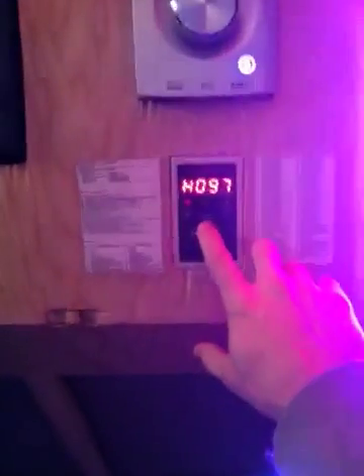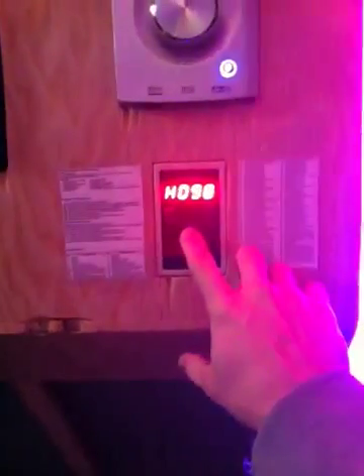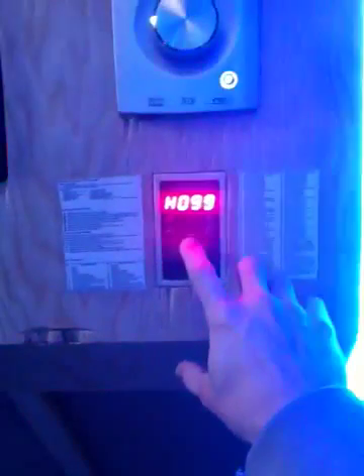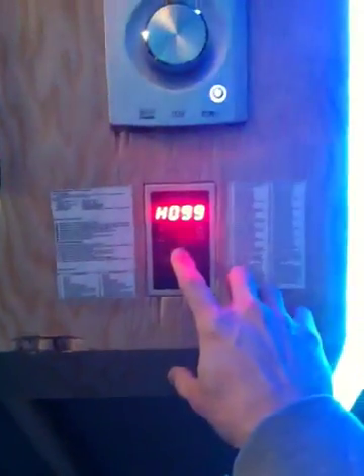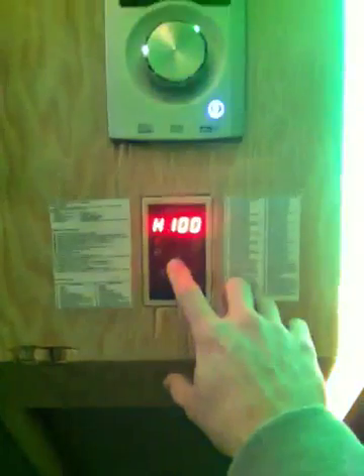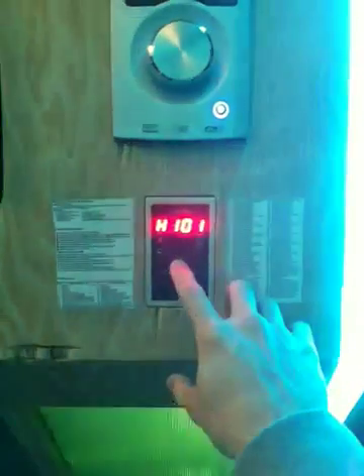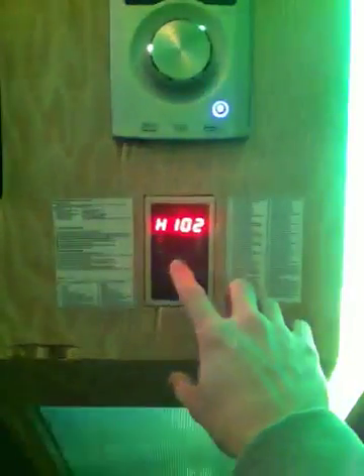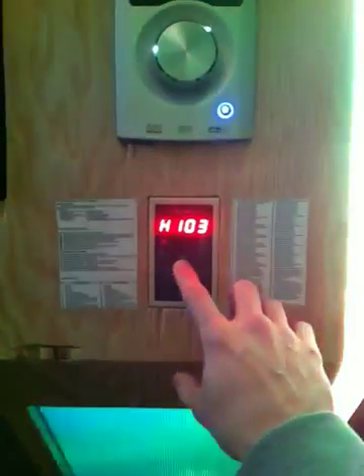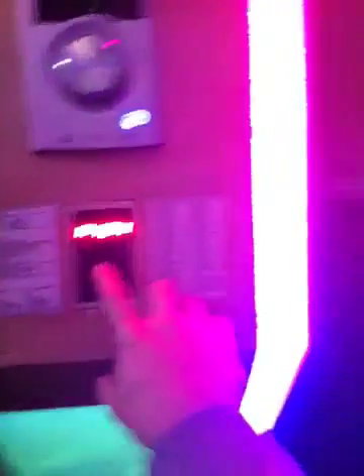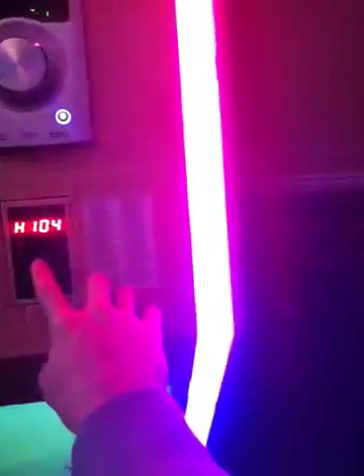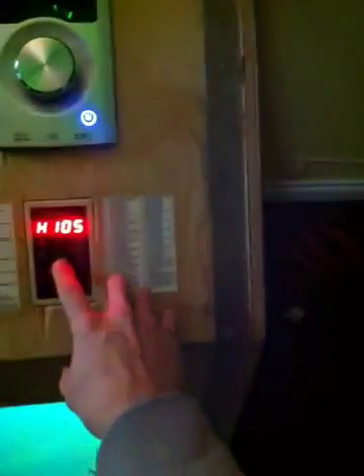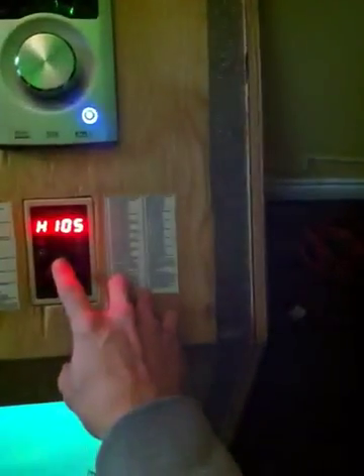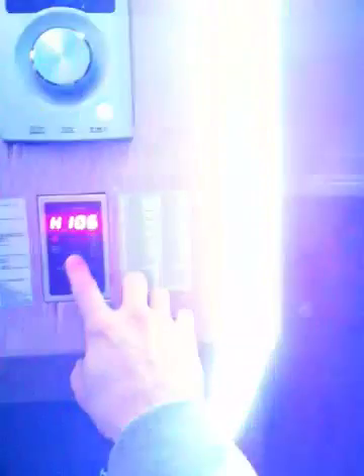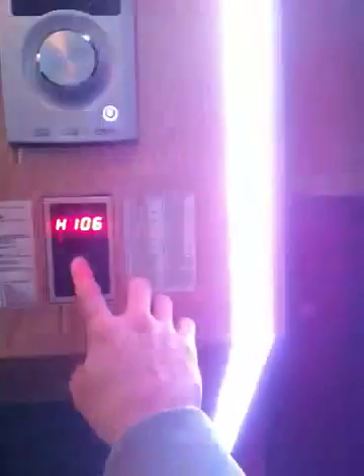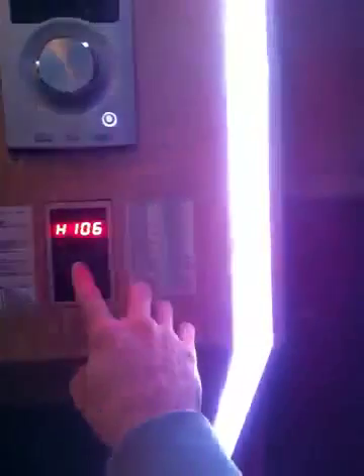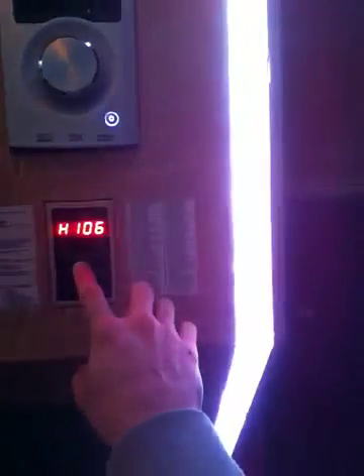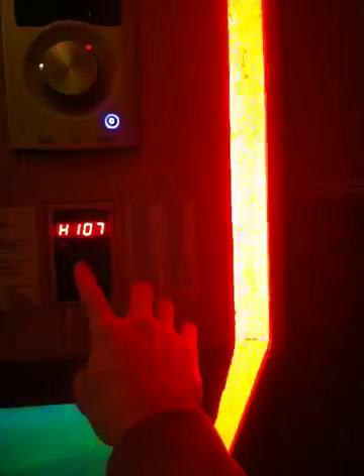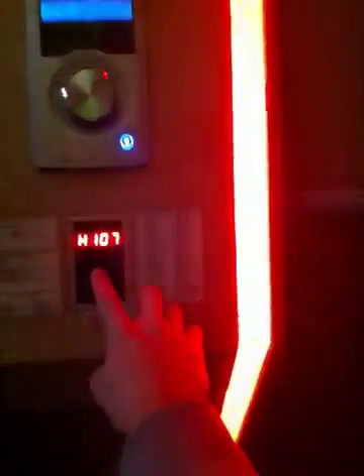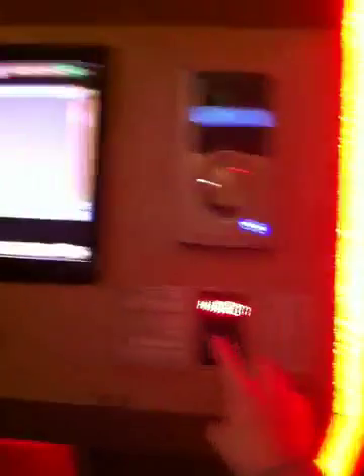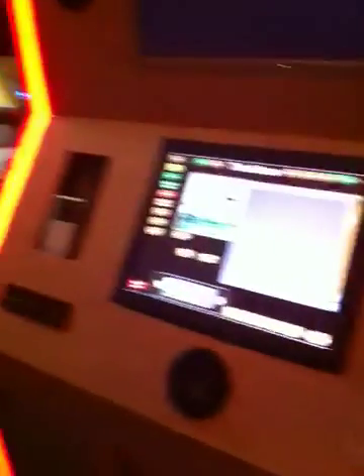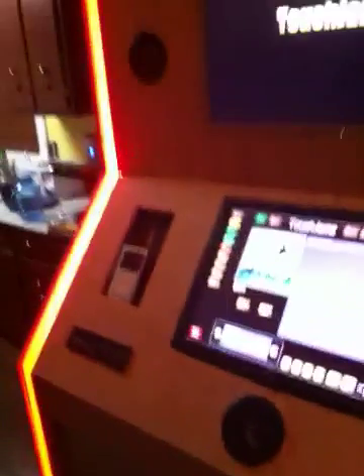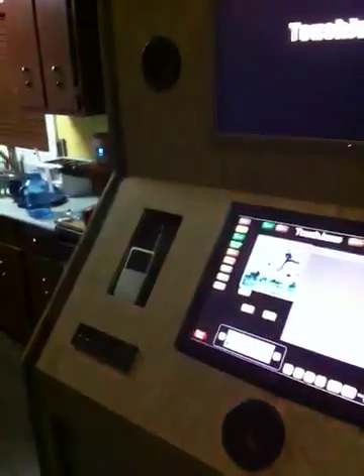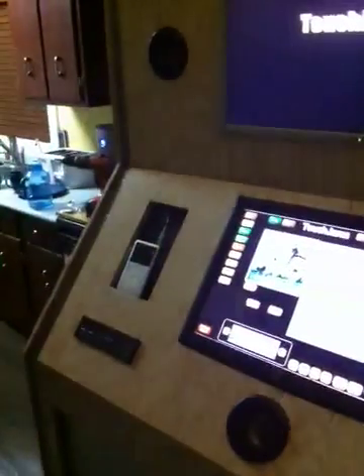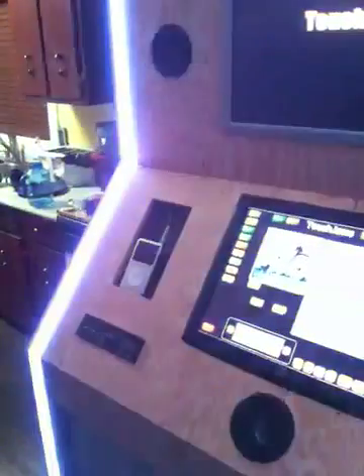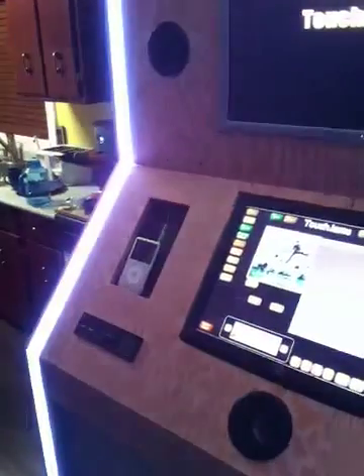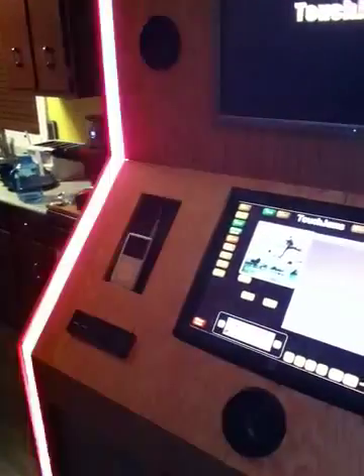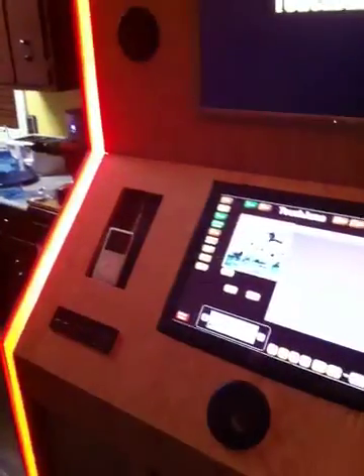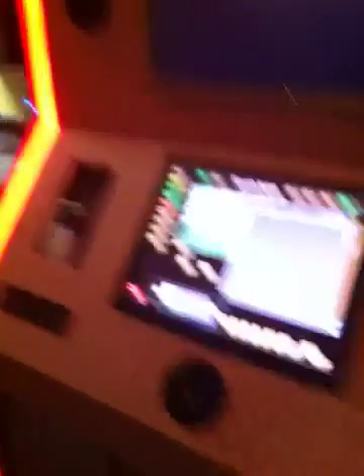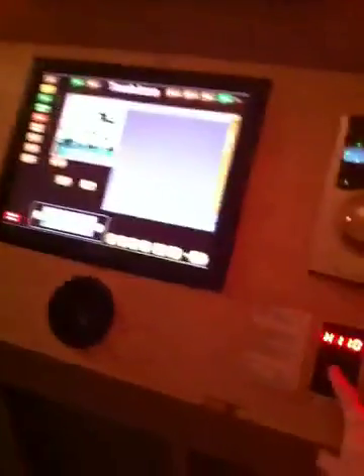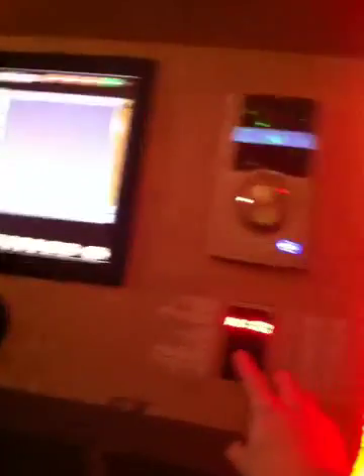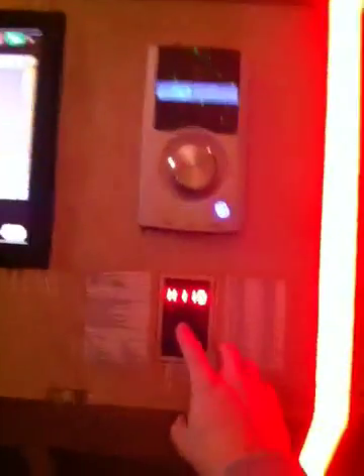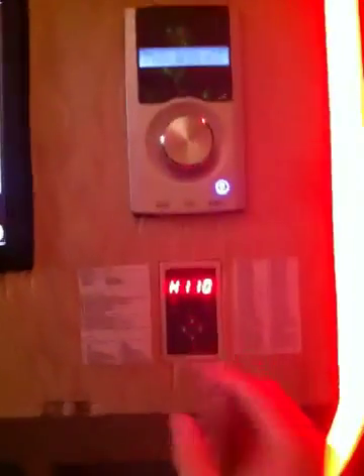We've got 133 different options here for lighting, which is pretty awesome. We'll just leave it on red for now.